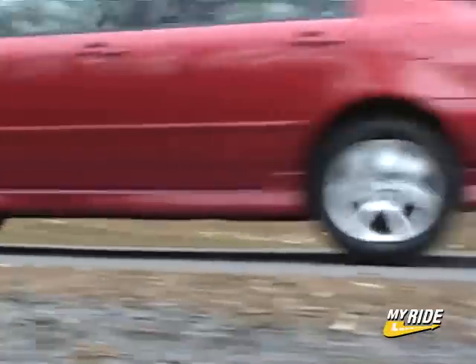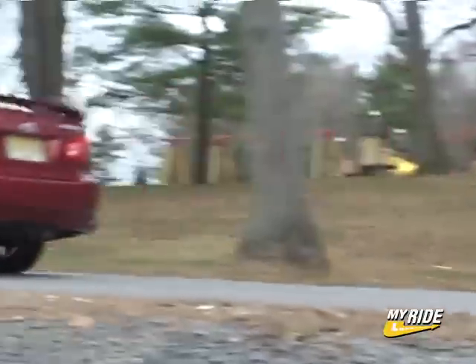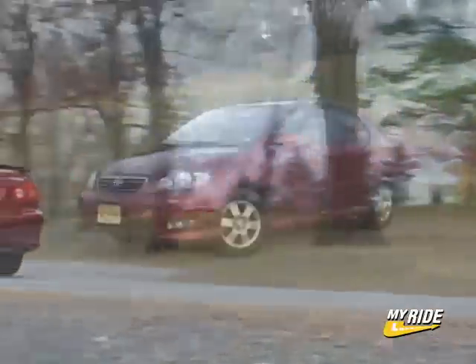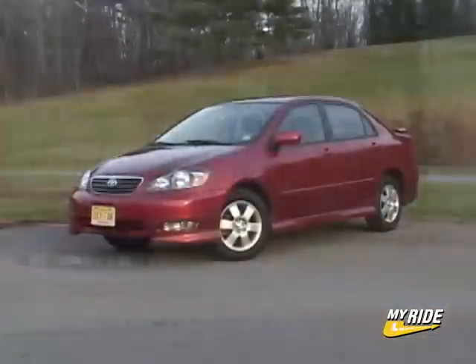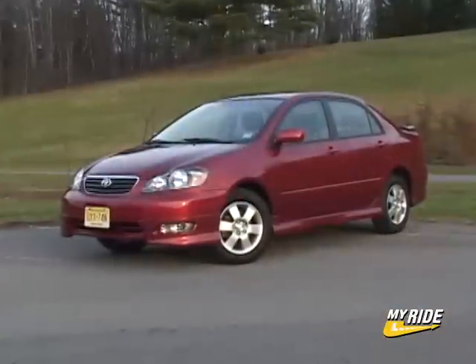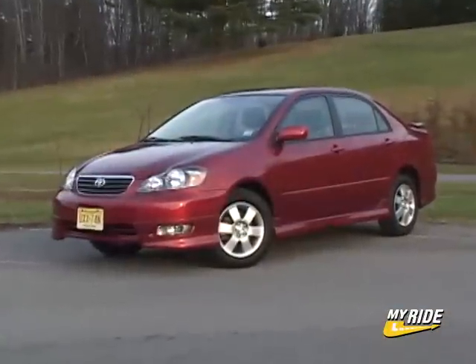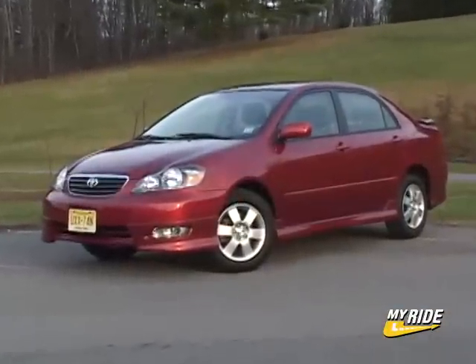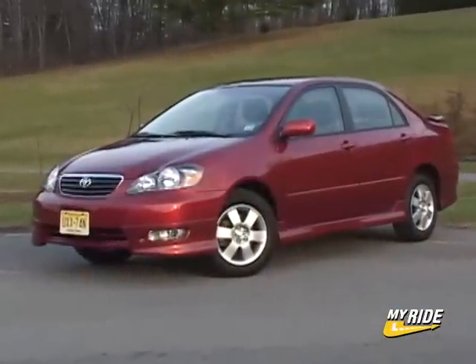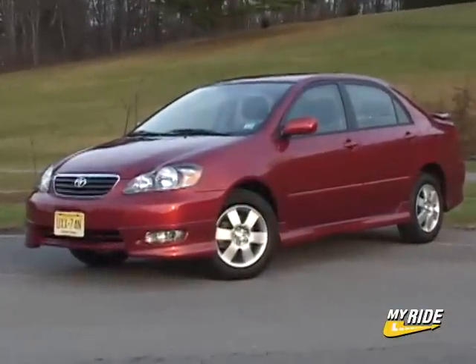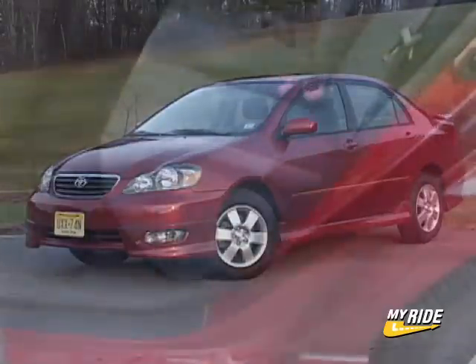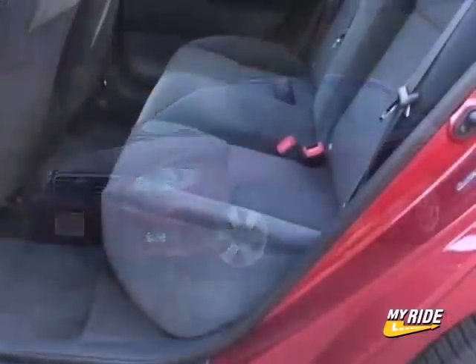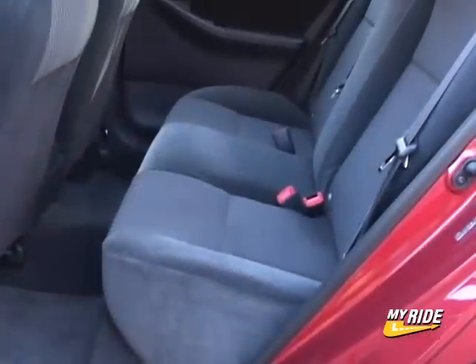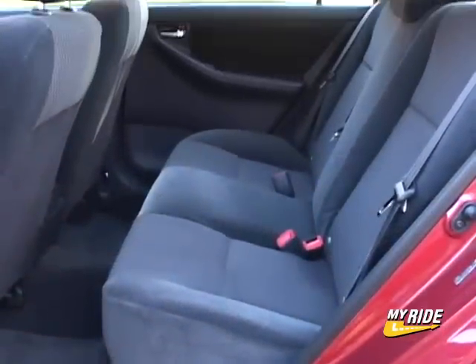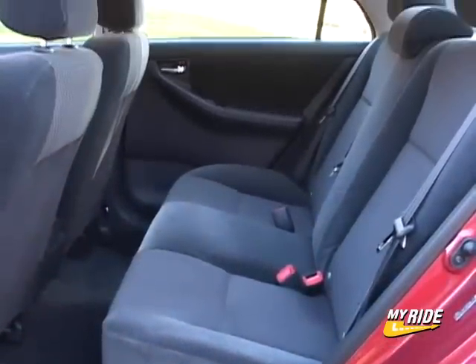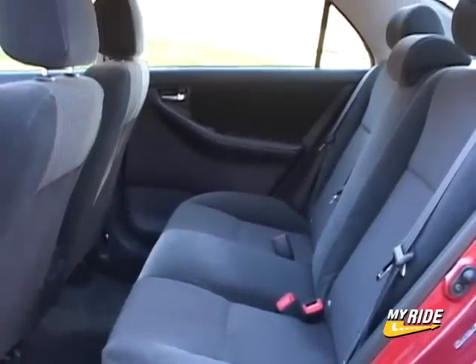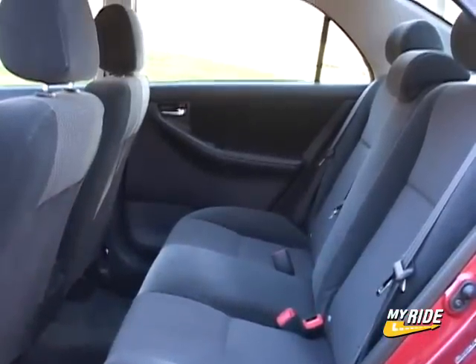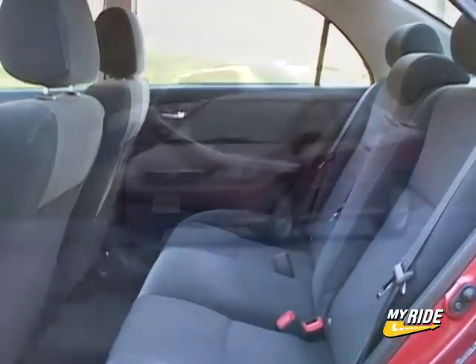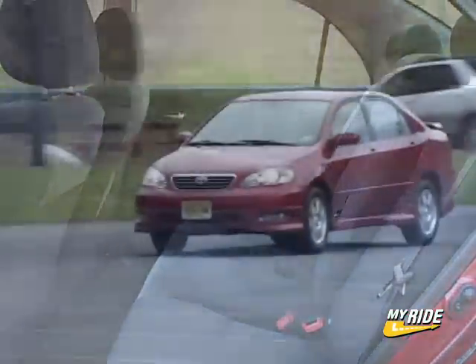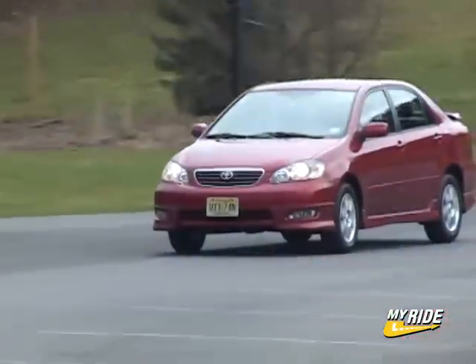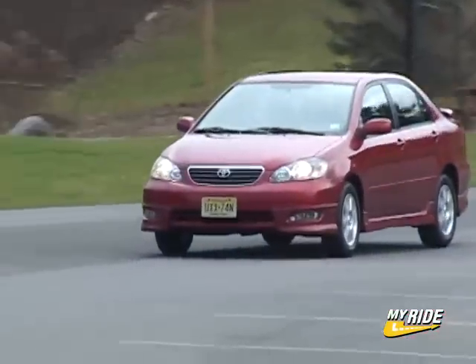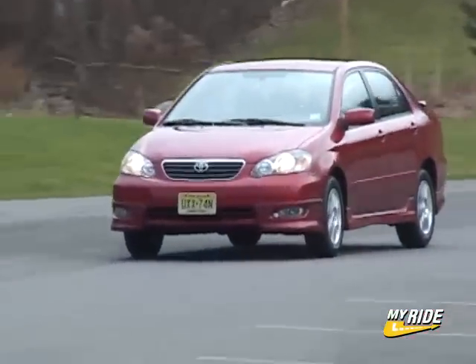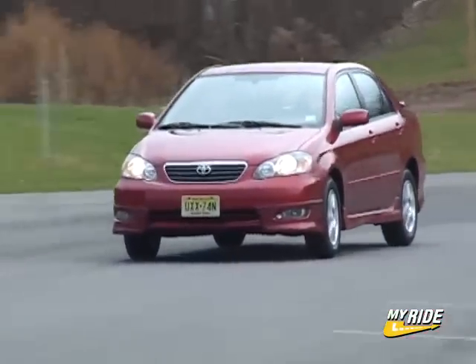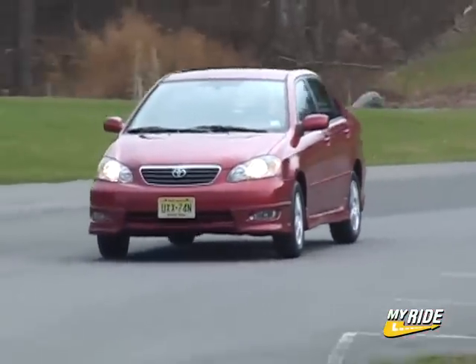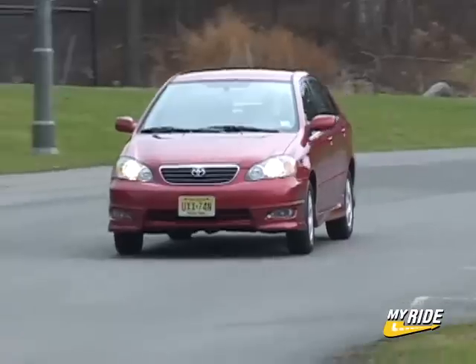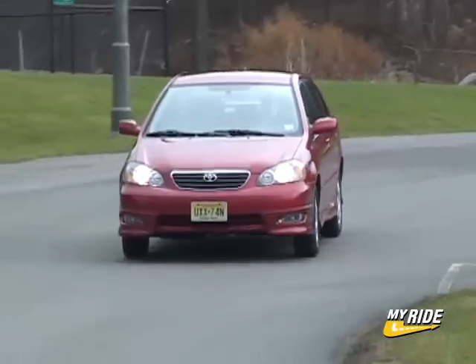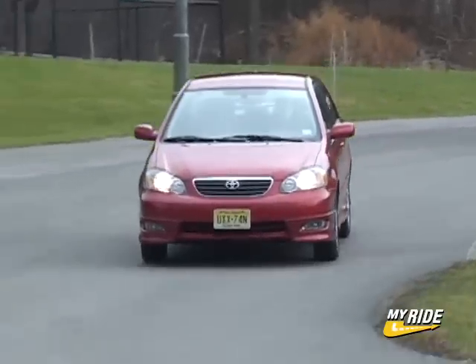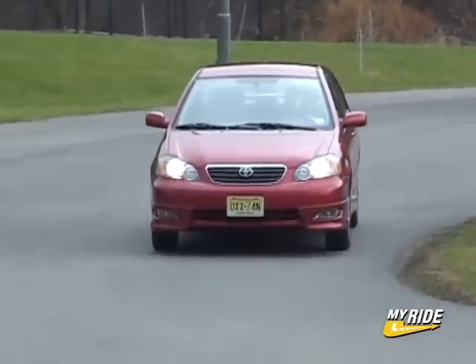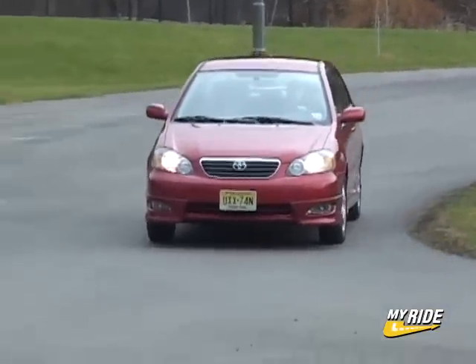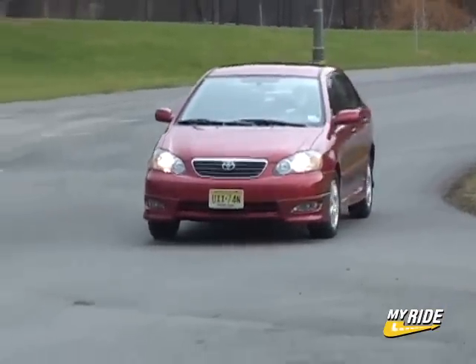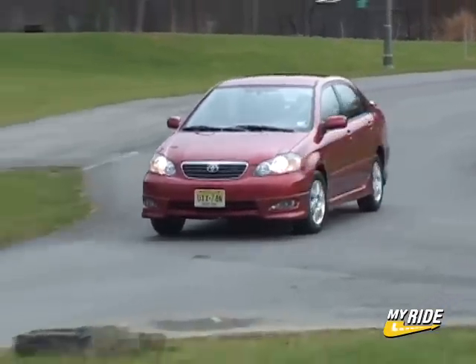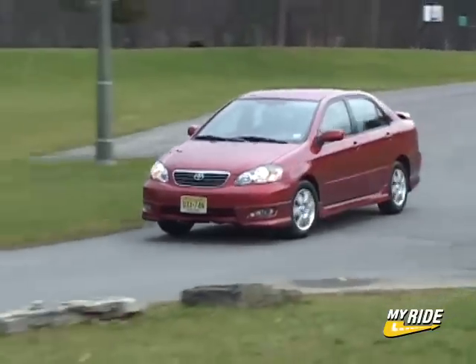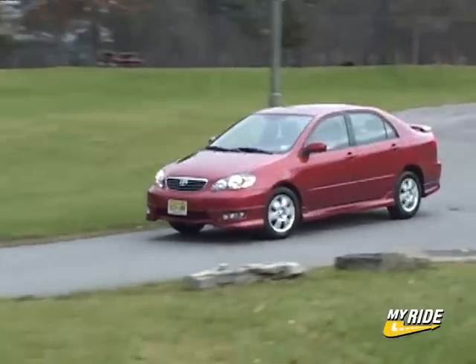A favorite among women and educators, the Corolla is sensible without being completely boring. The S trim with automatic, with an MSRP of $16,670 including destination, gives the Corolla buyer a little extra spice.